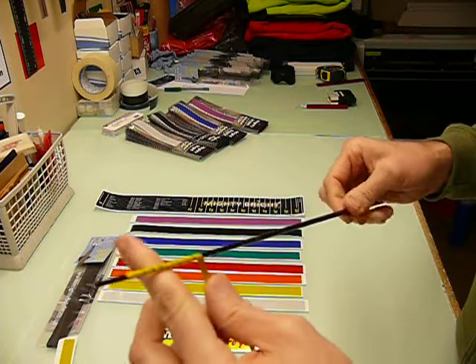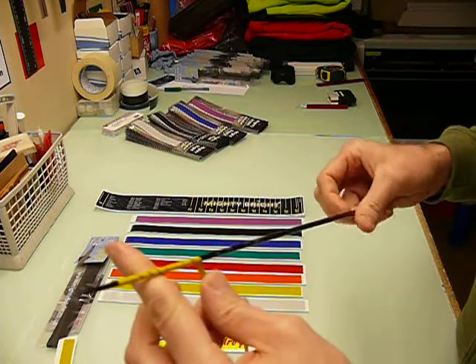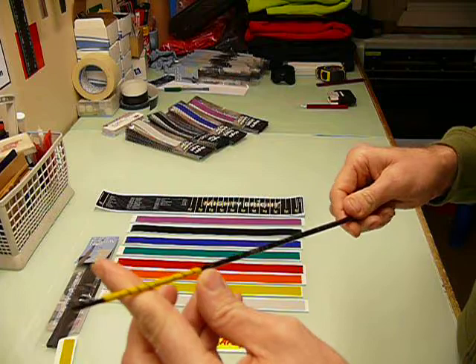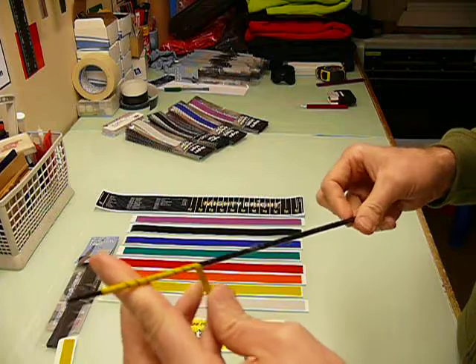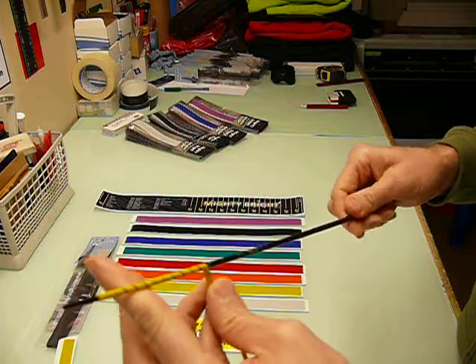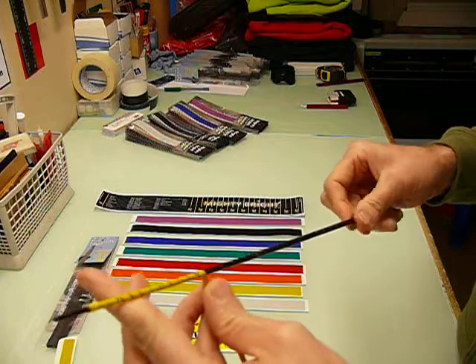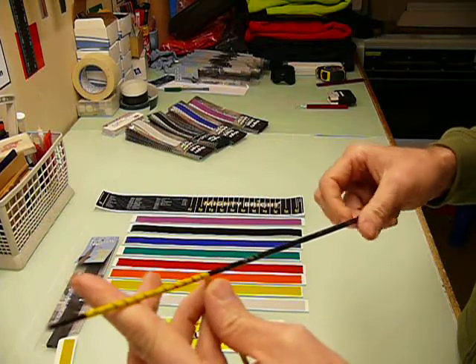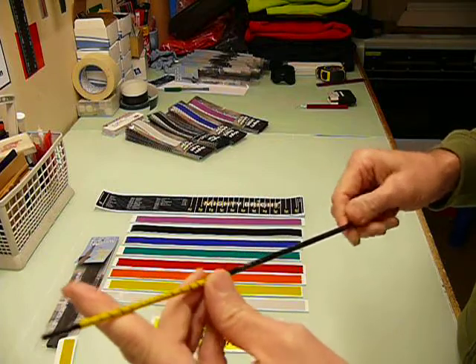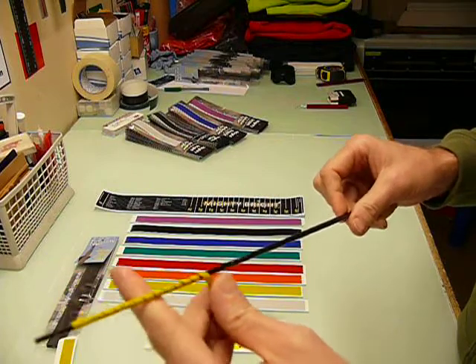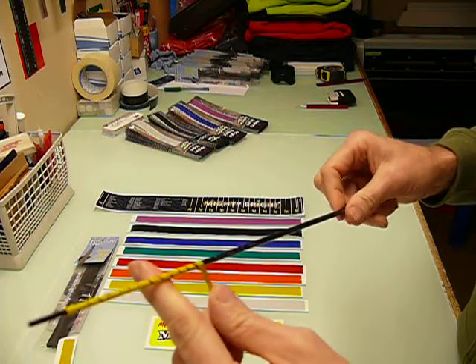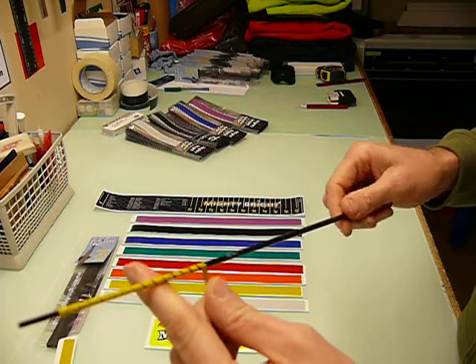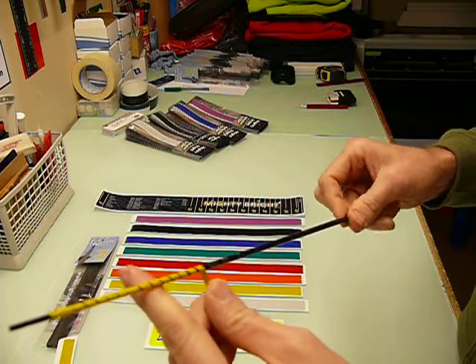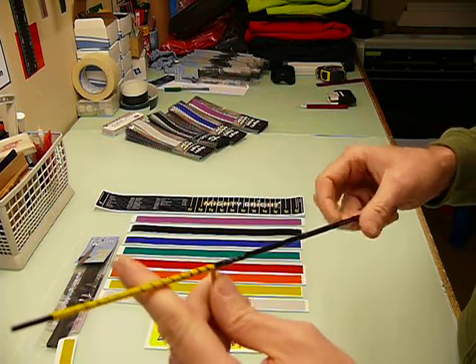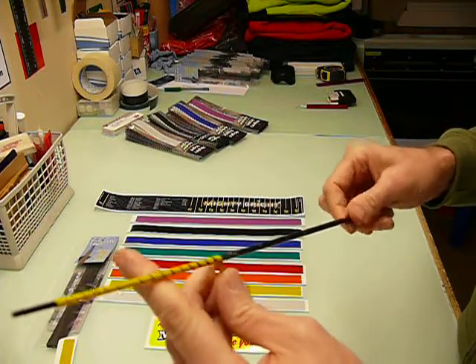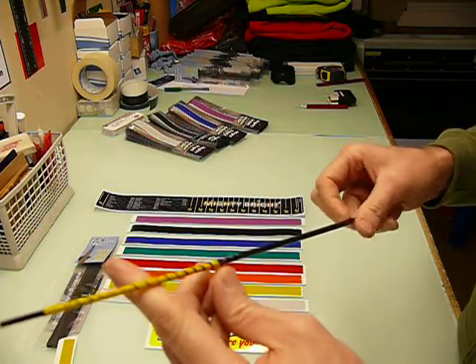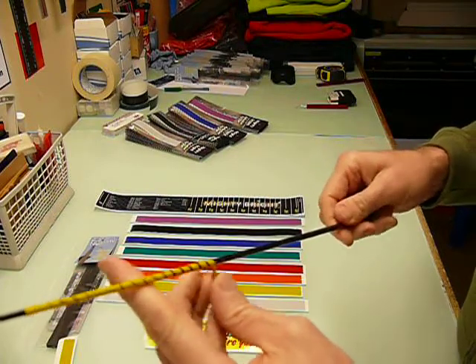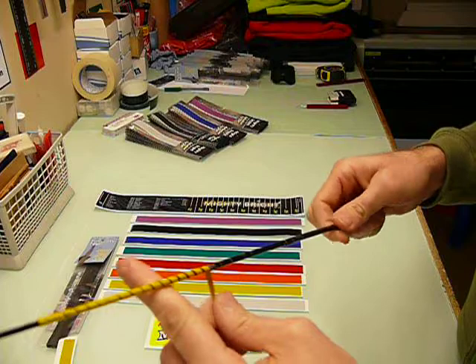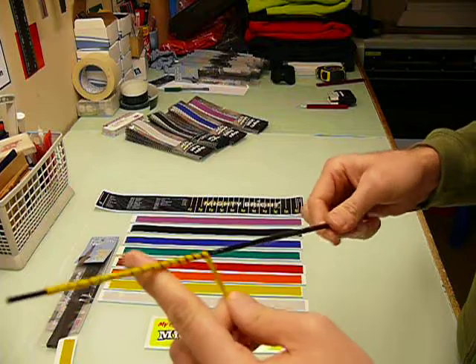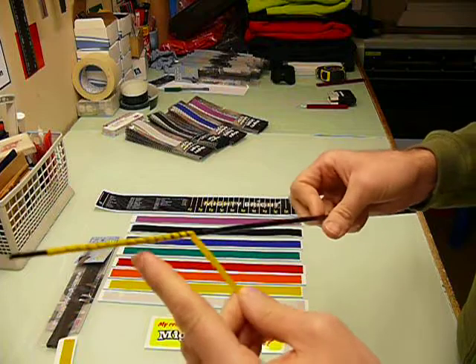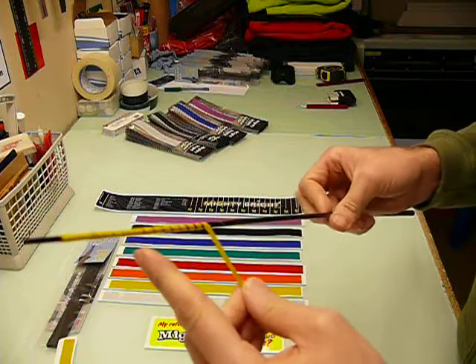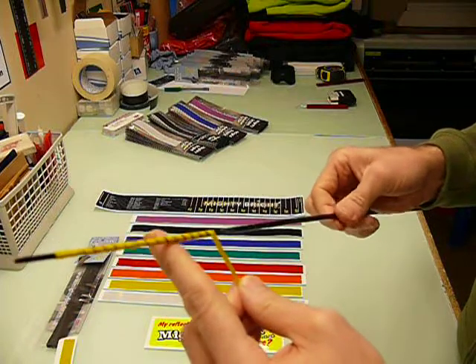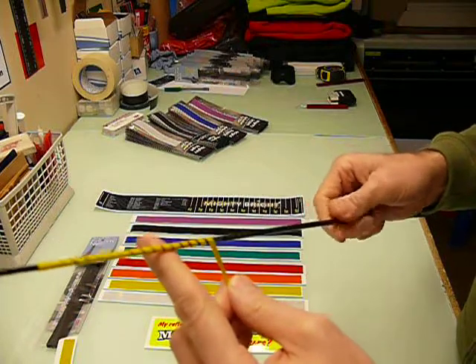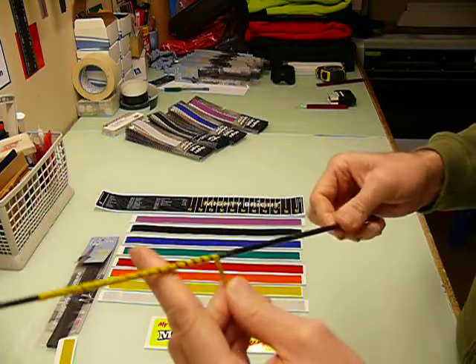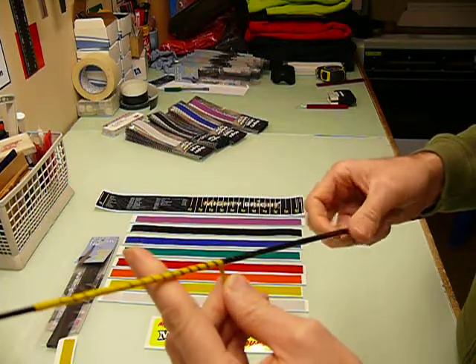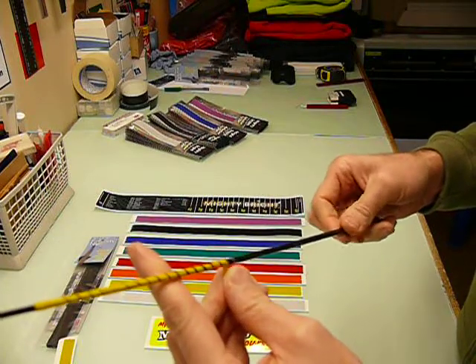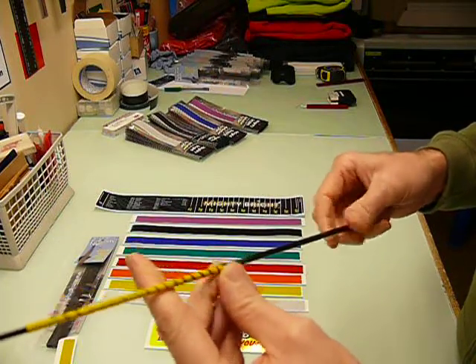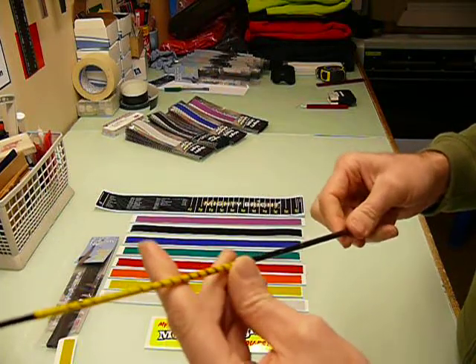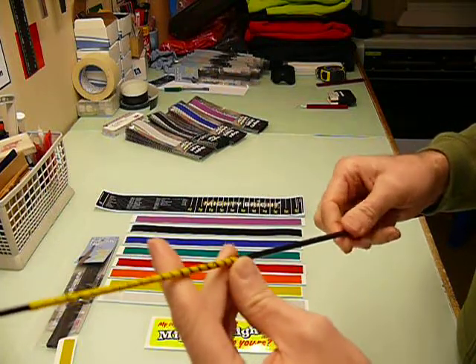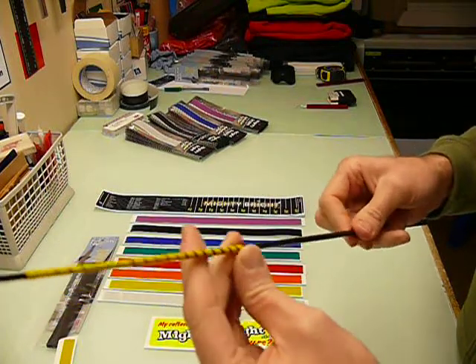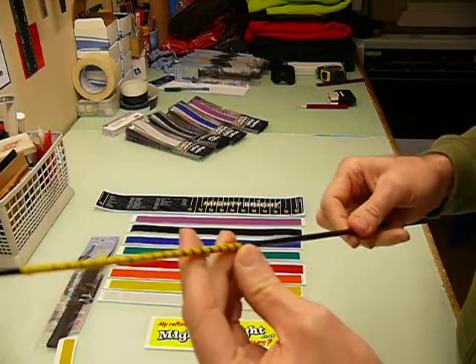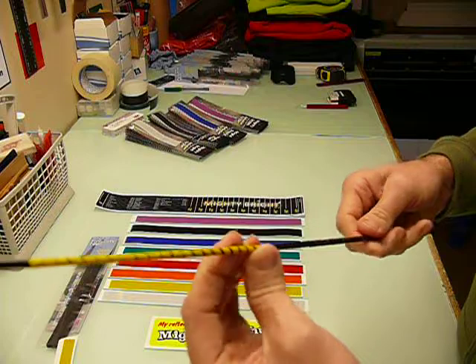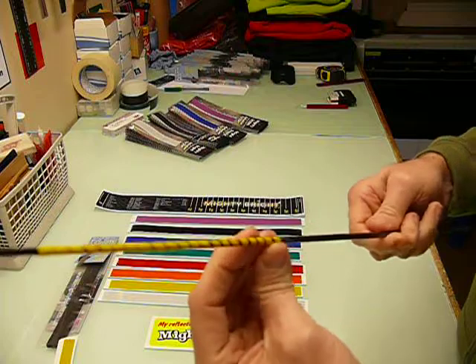It's repositionable — it's a good quality adhesive which allows you, for a small amount of time anyway, to peel it back and straighten it out wherever you want it to go.